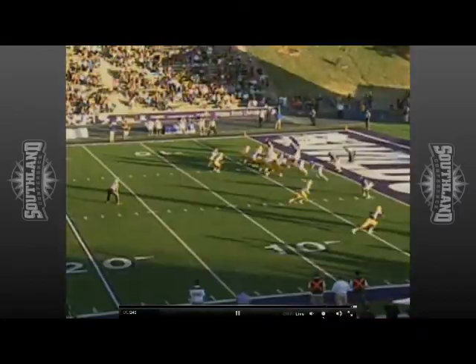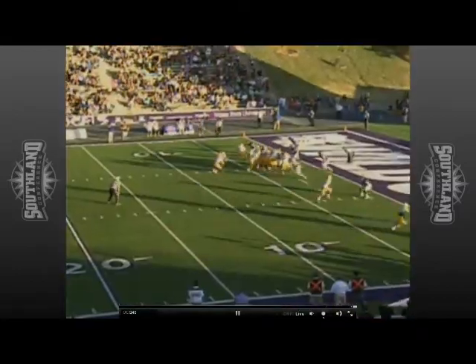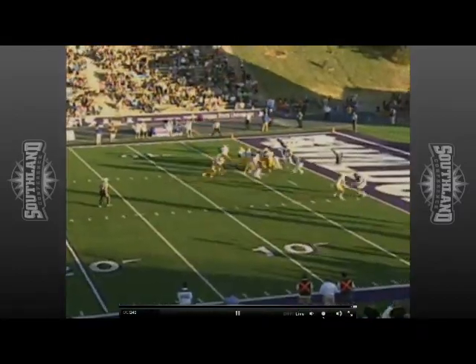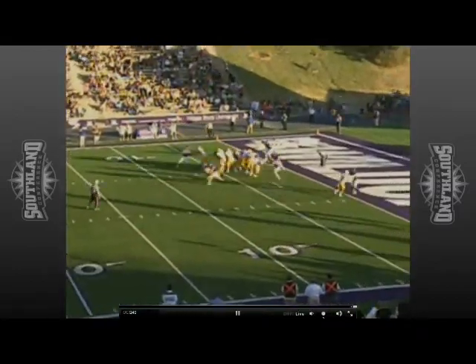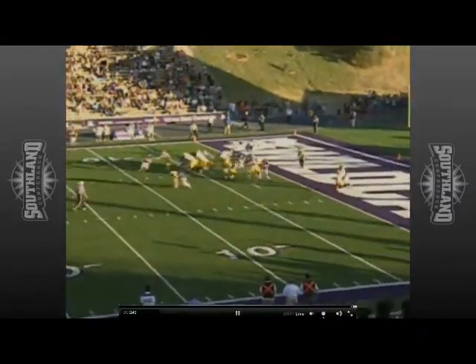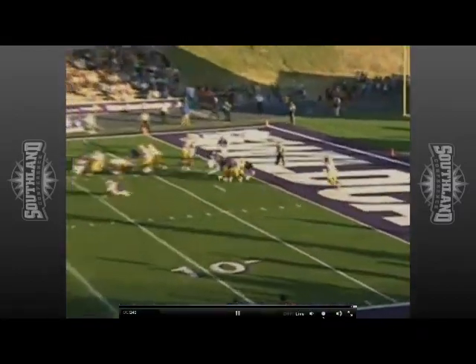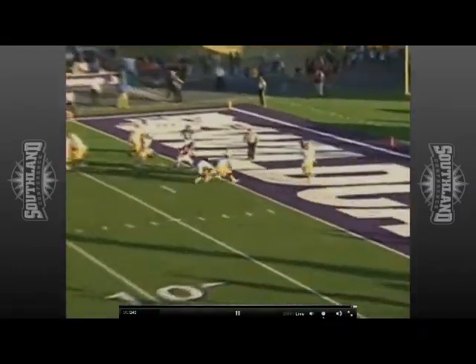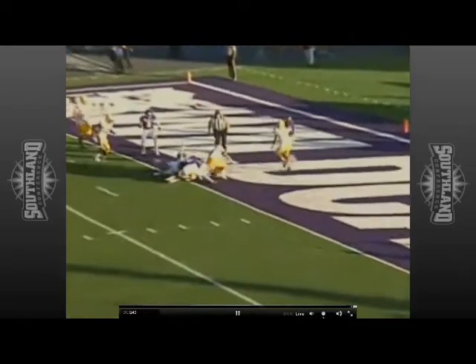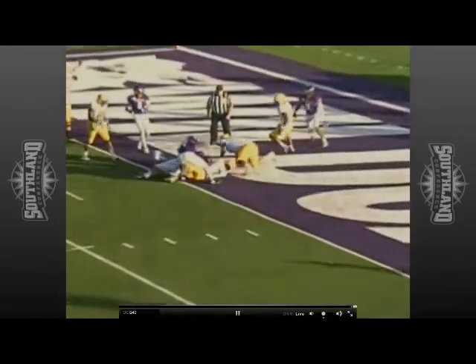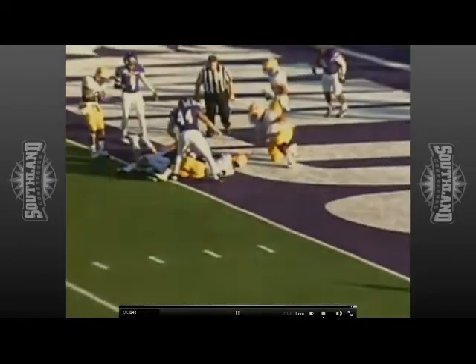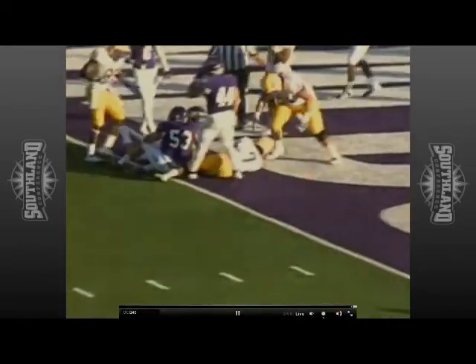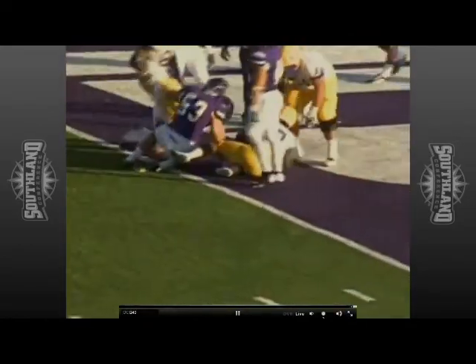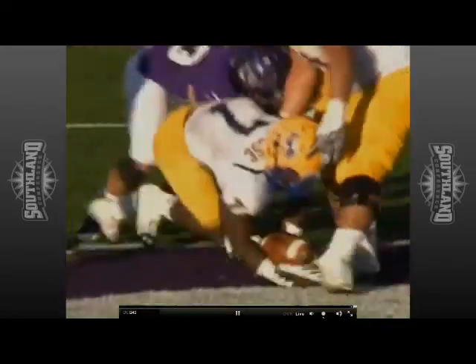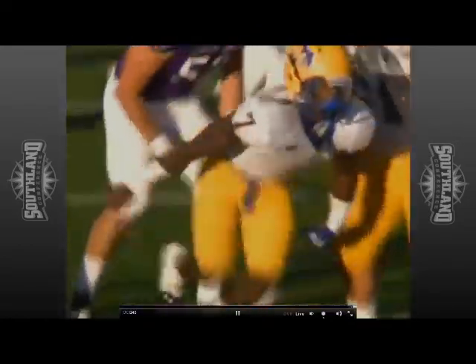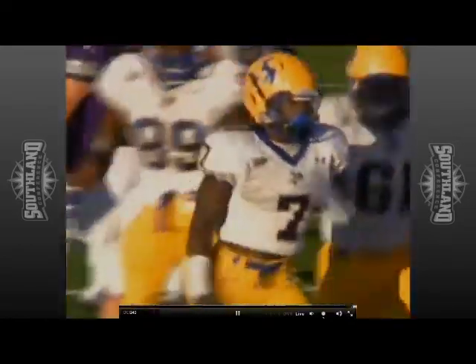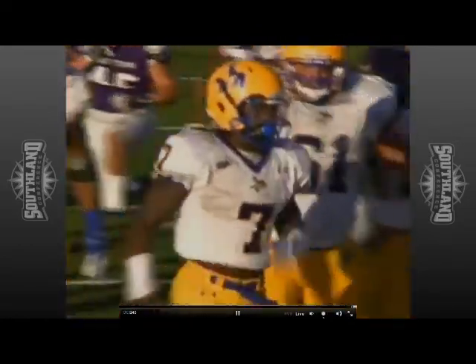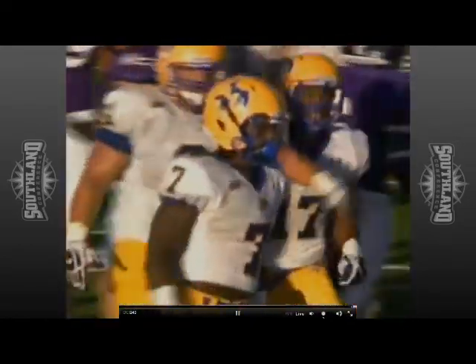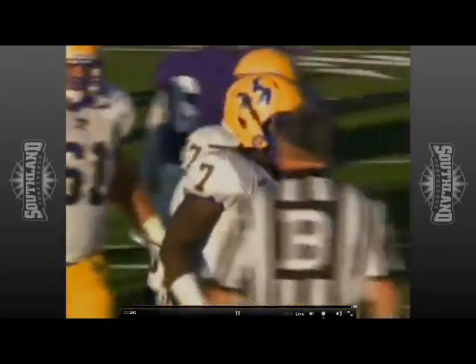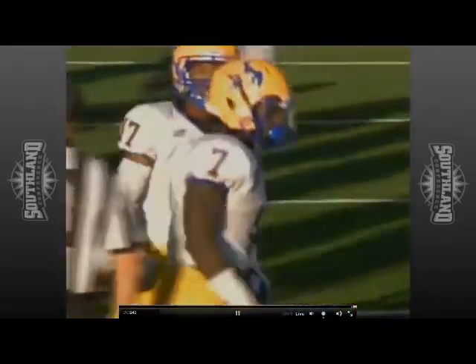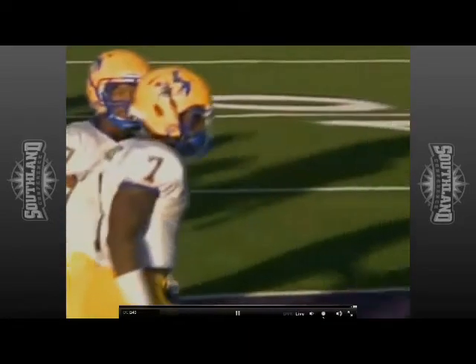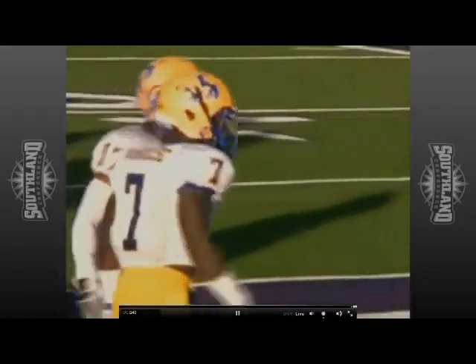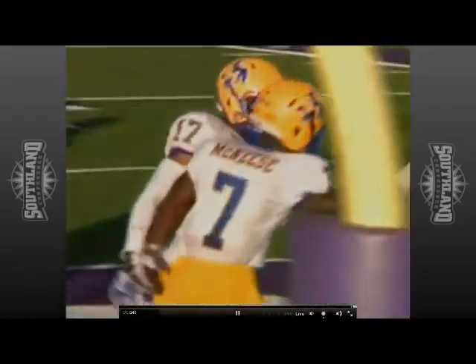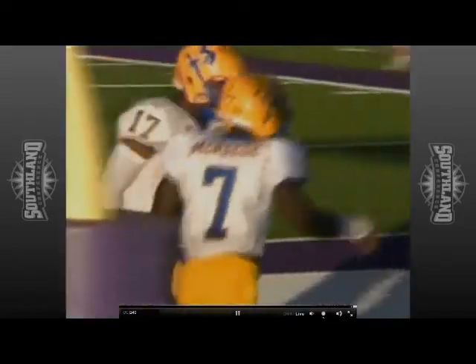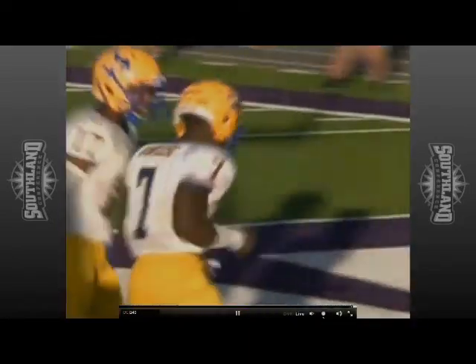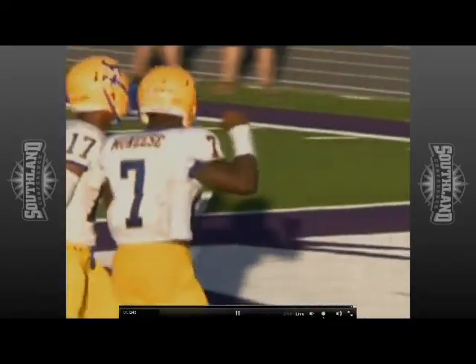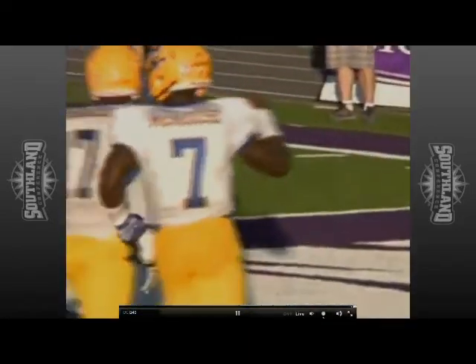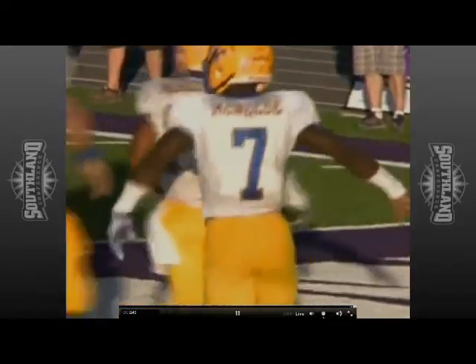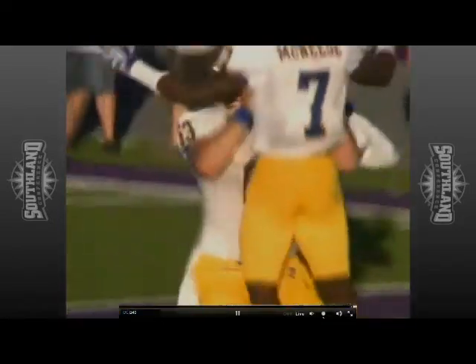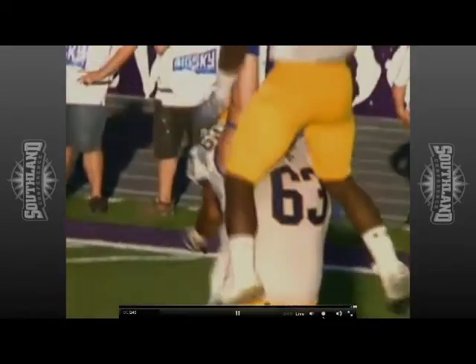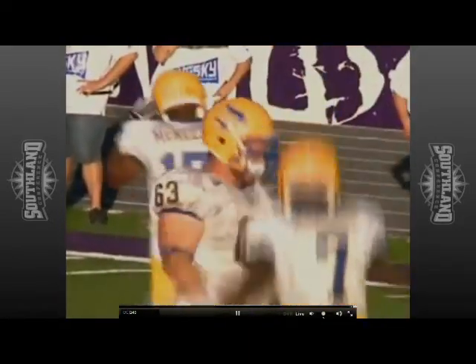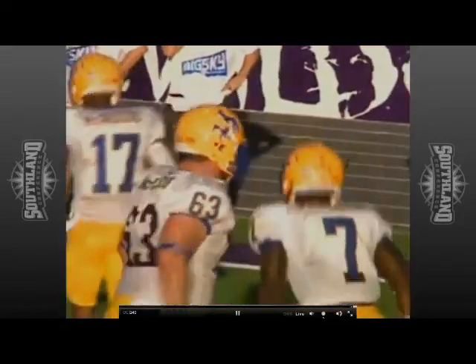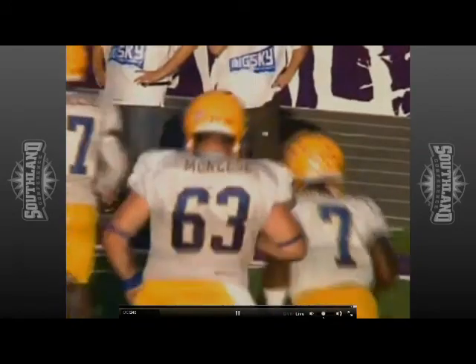Carey is in there. He'll carry it himself and get into the end zone. So Carey, the wide receiver, lines up at quarterback in the Wildcat formation — ironically enough — and he carries it over the right side for the touchdown.